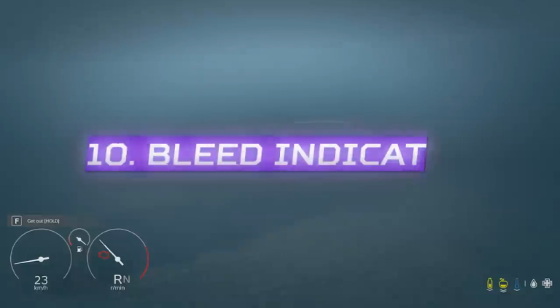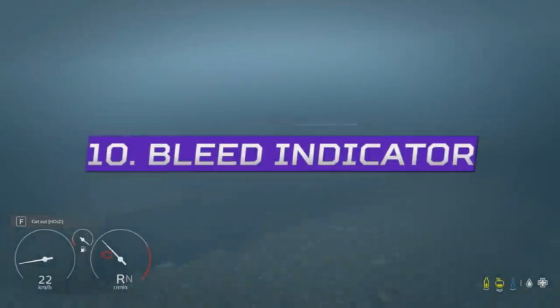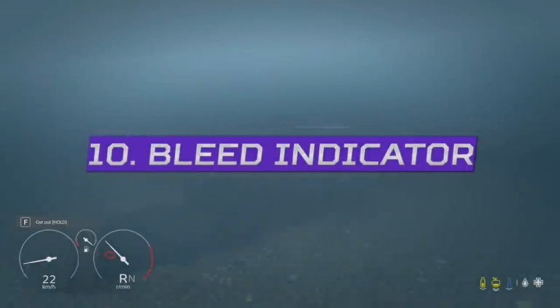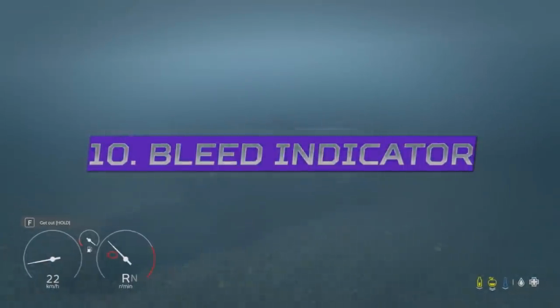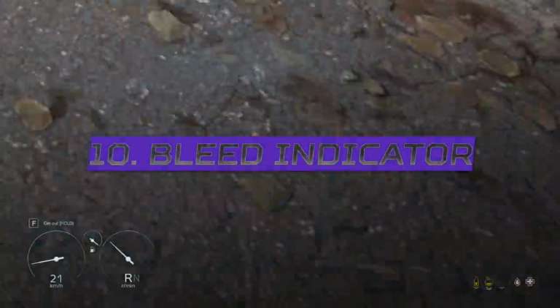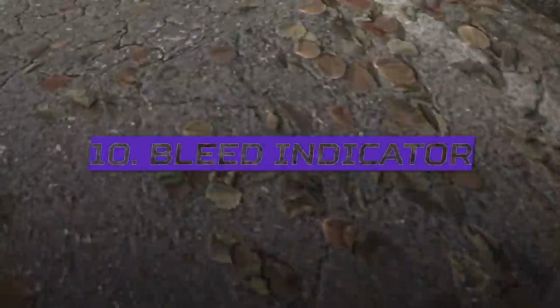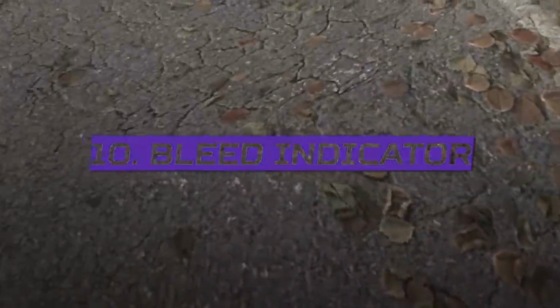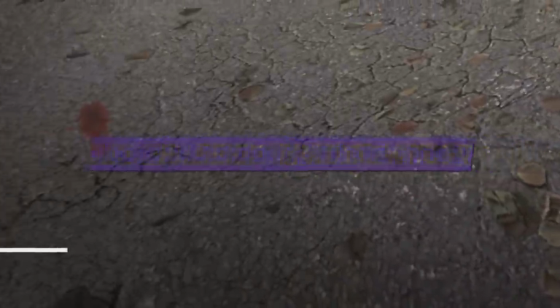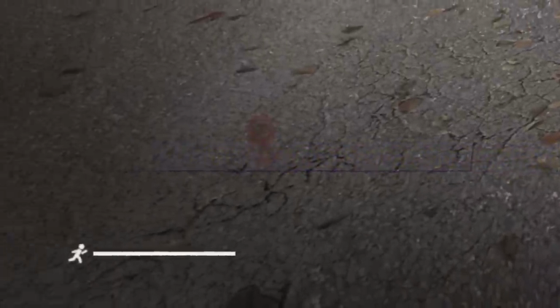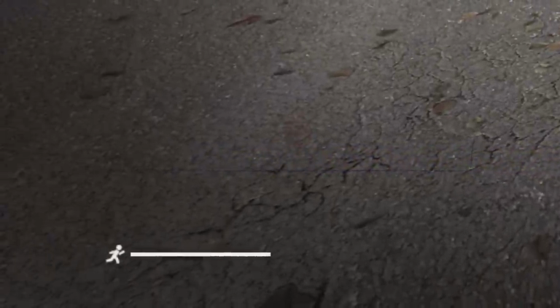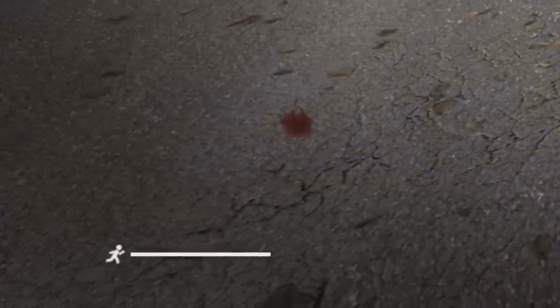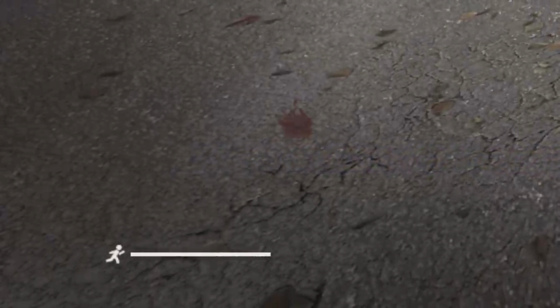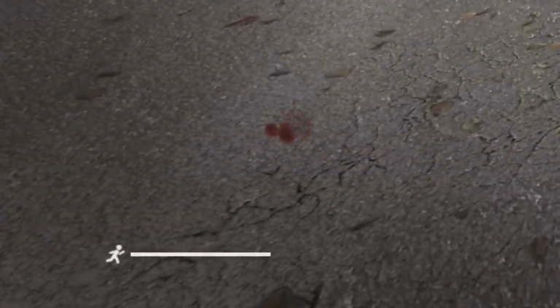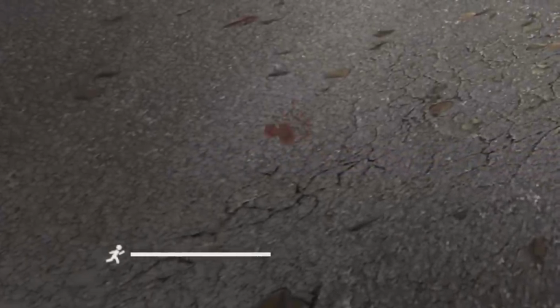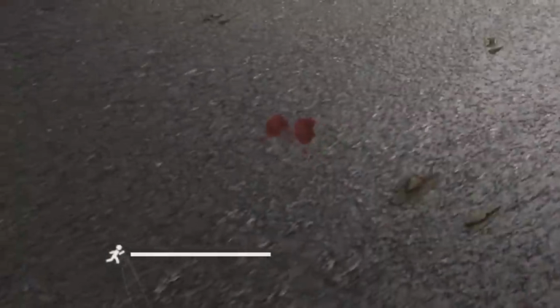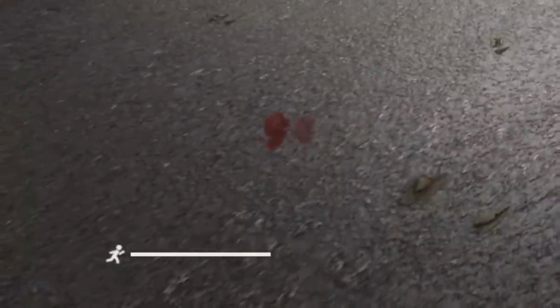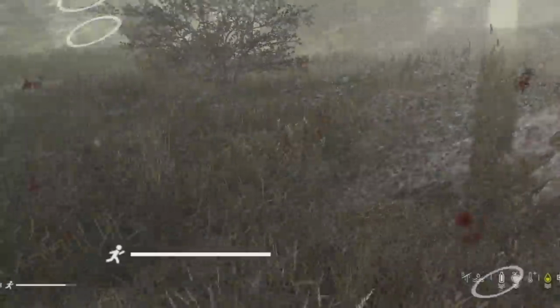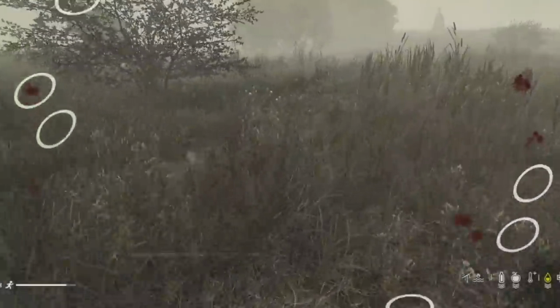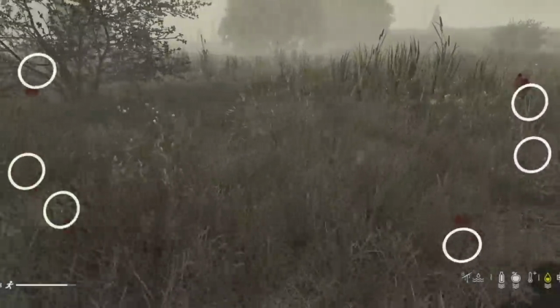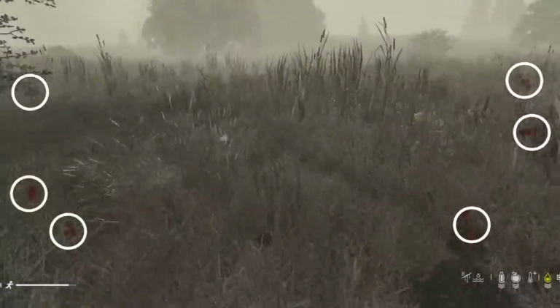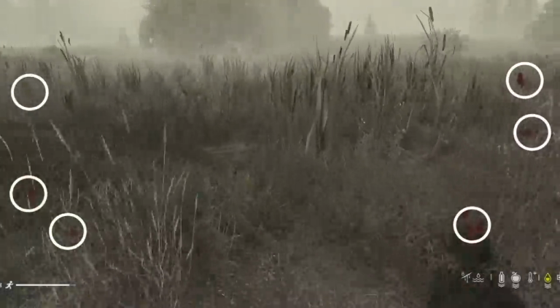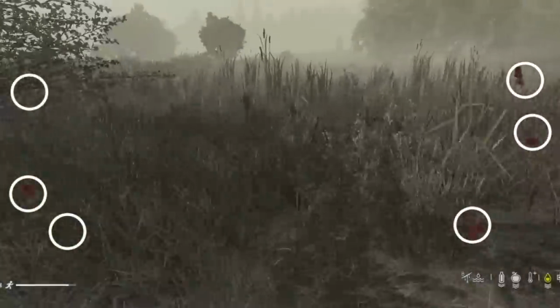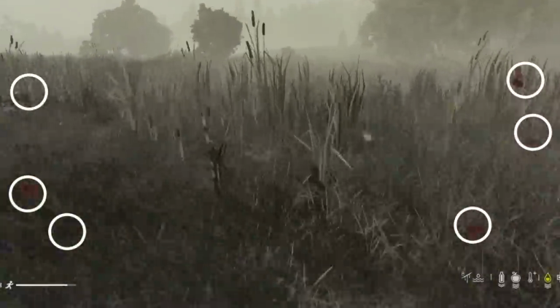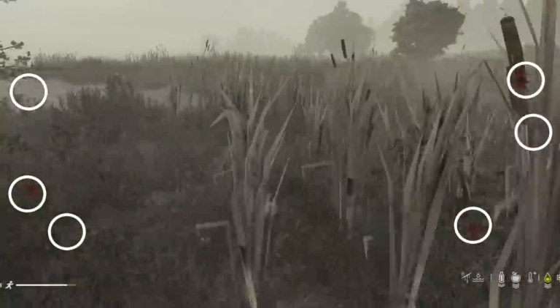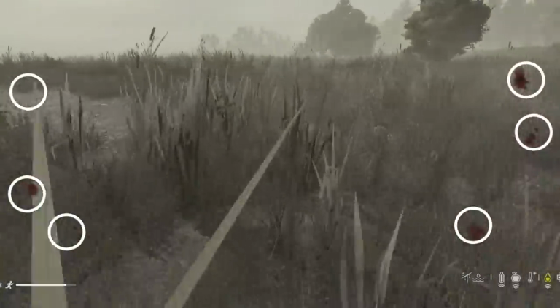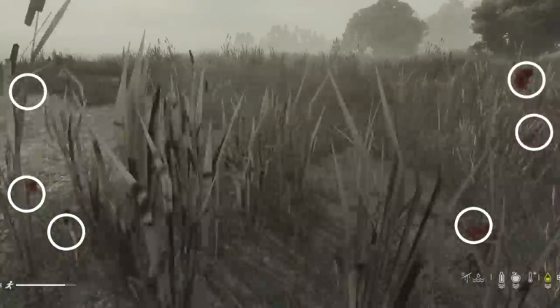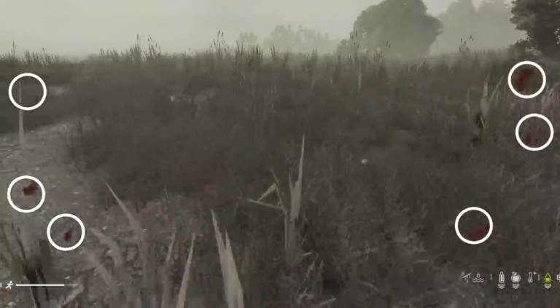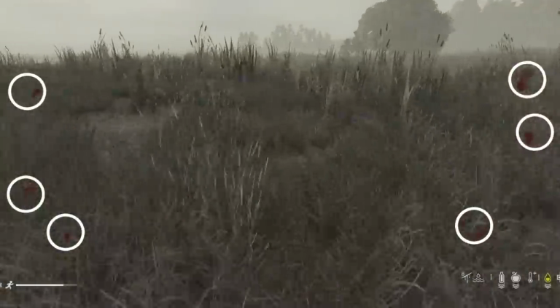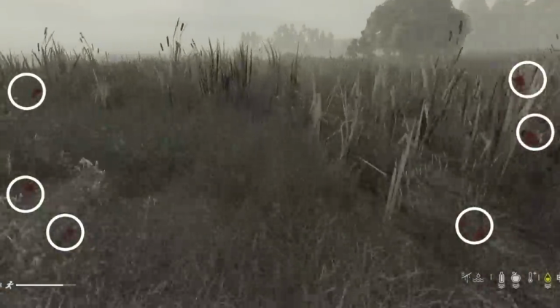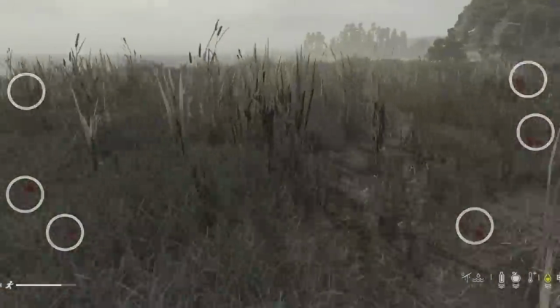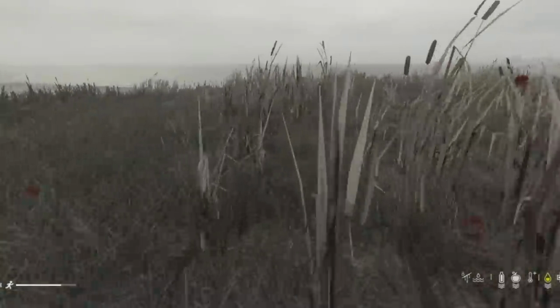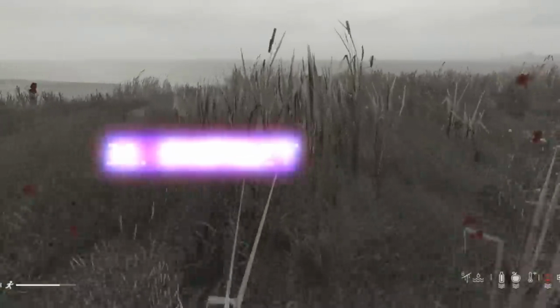Similar to how shock damage is displayed with dark edges on your screen, bleeding now has a visual indicator that displays how much you're bleeding, with each of the blood splats resembling a different bleed — though this needs more testing.